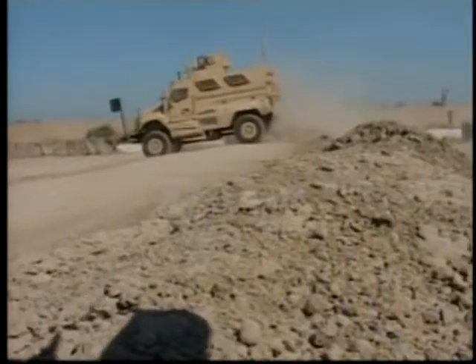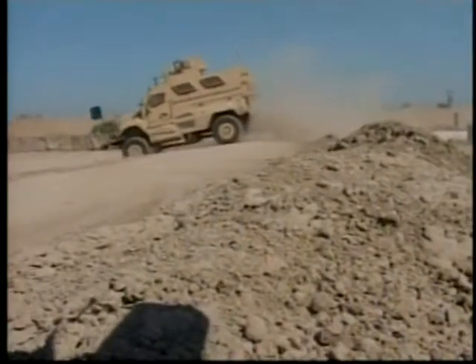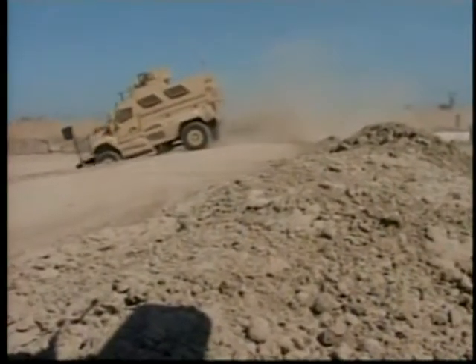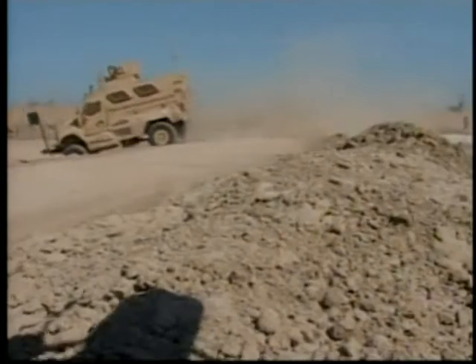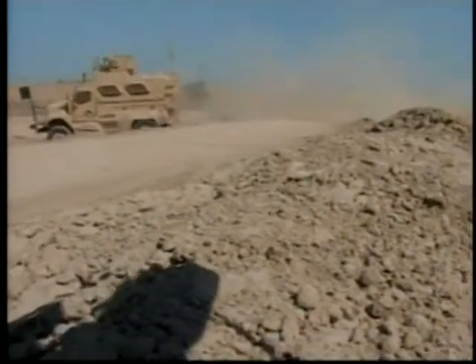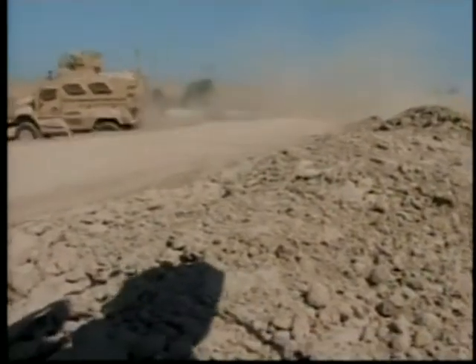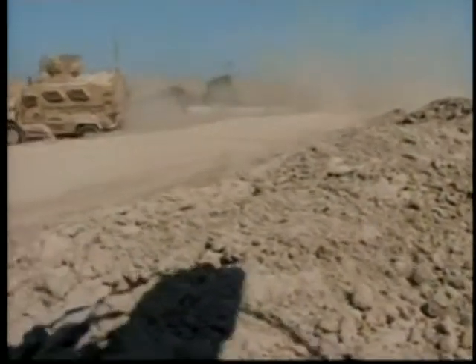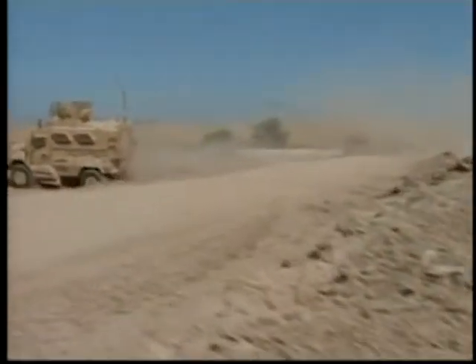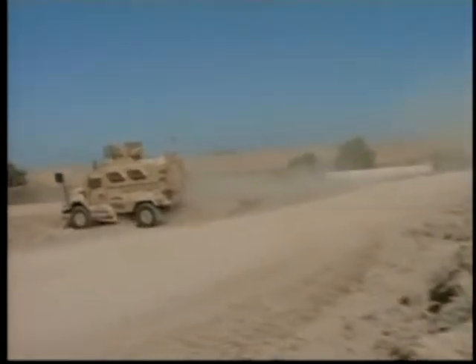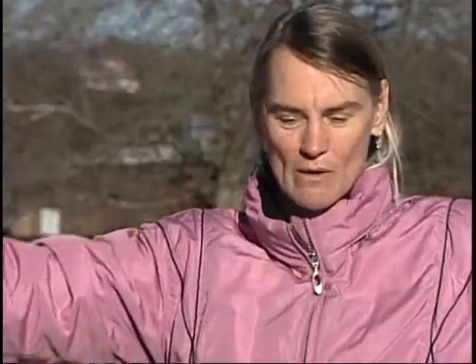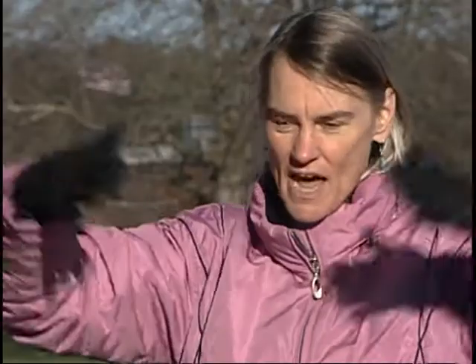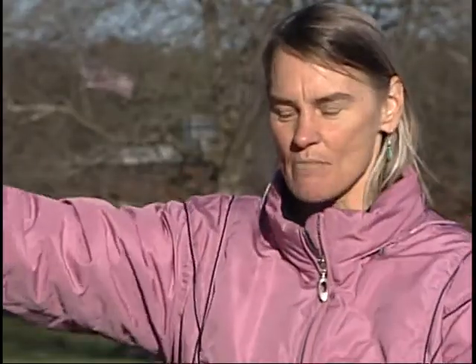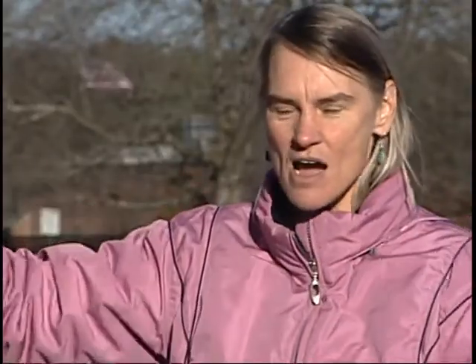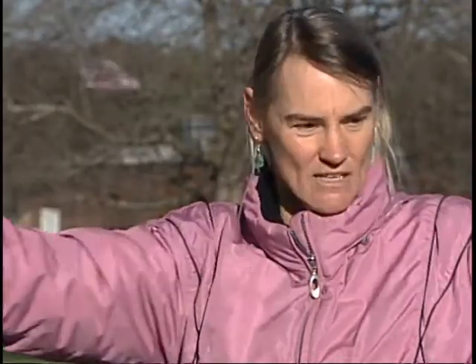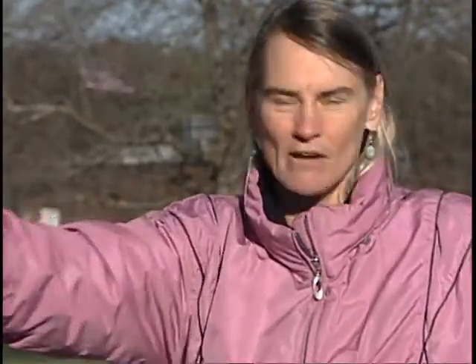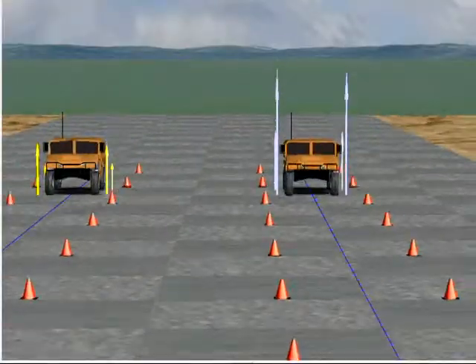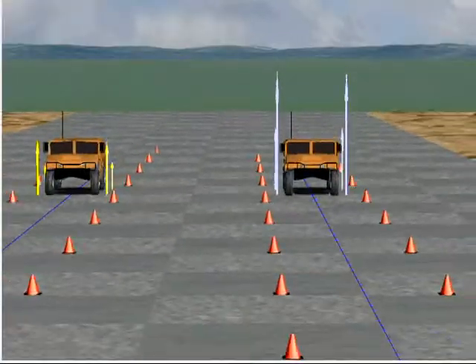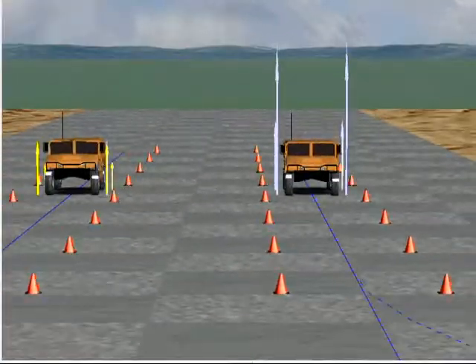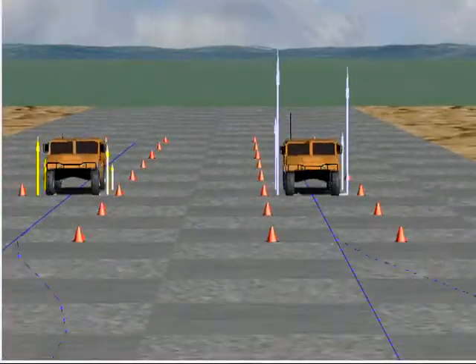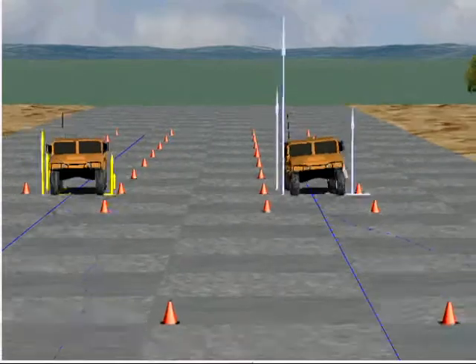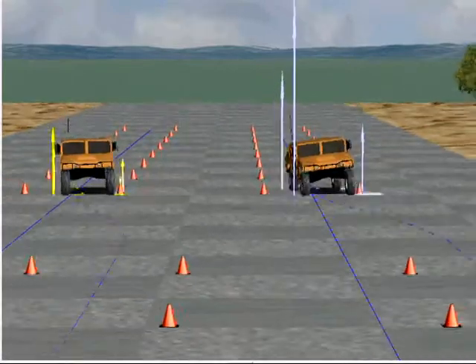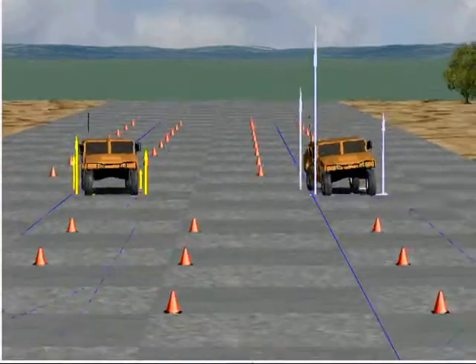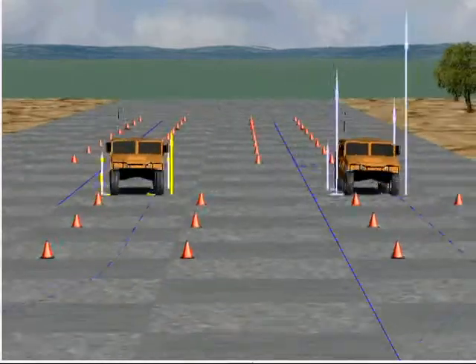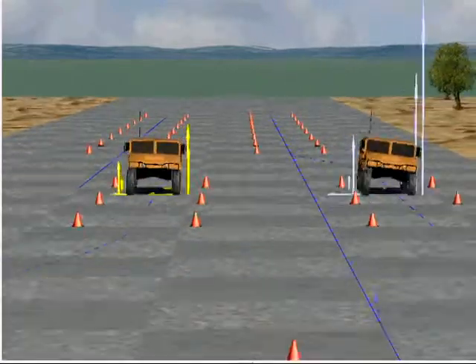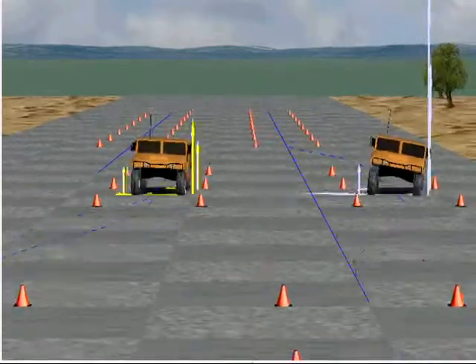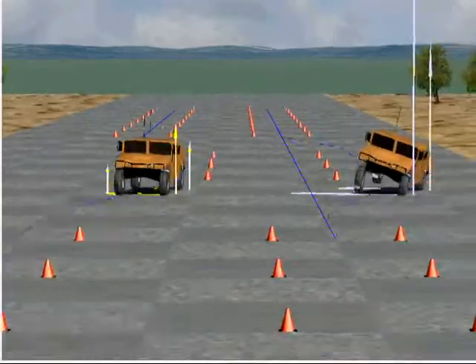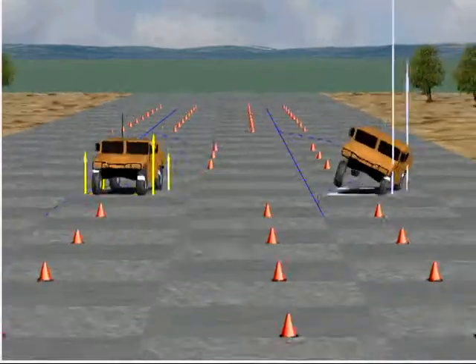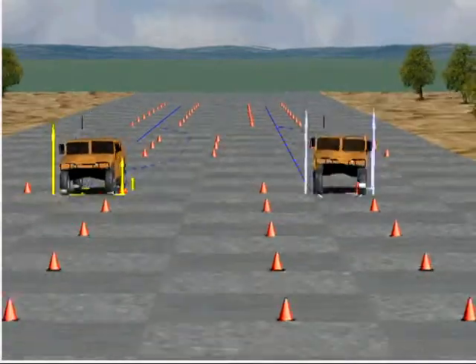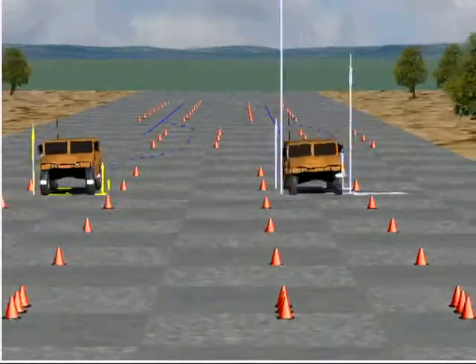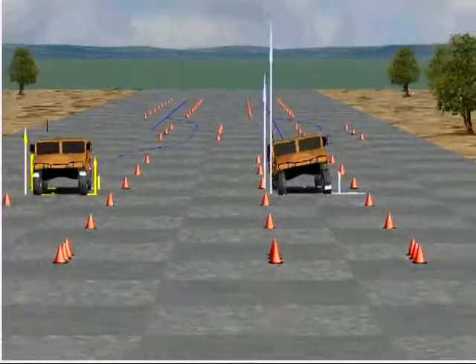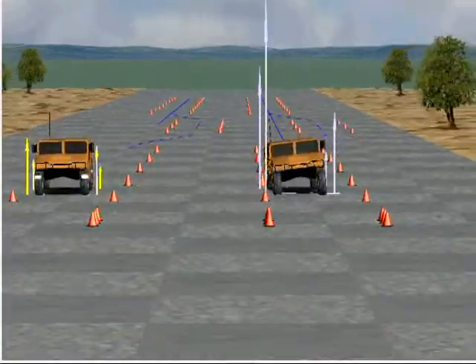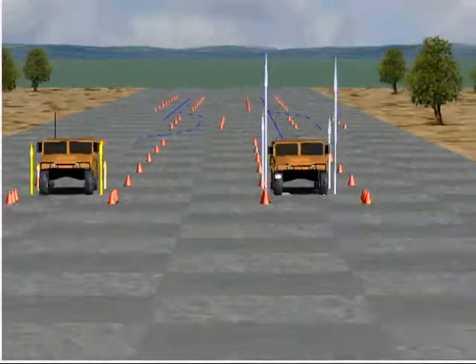Situations complicated by up-armoring. Weight was added up high, around the doors to keep the occupants safe. And that's reflected in a higher center of gravity, which causes more rollovers.